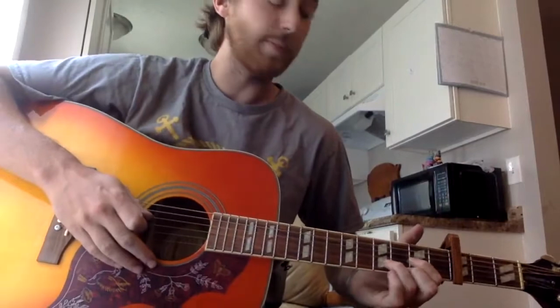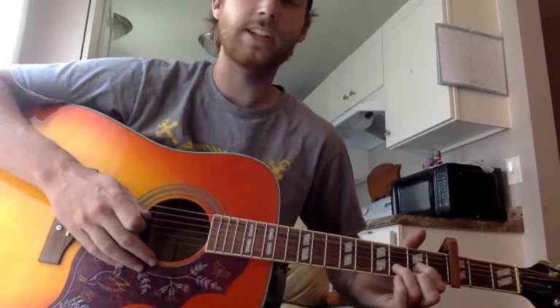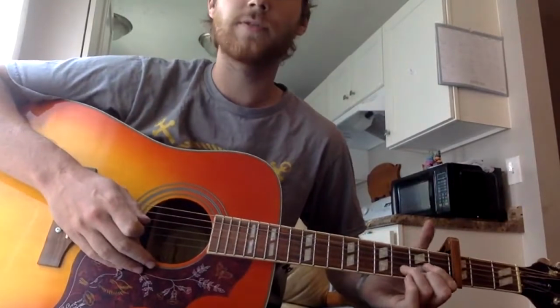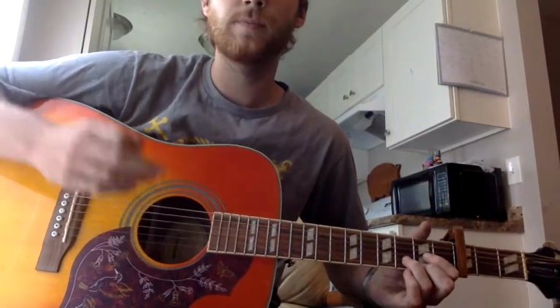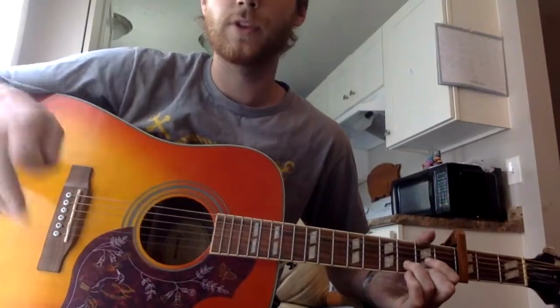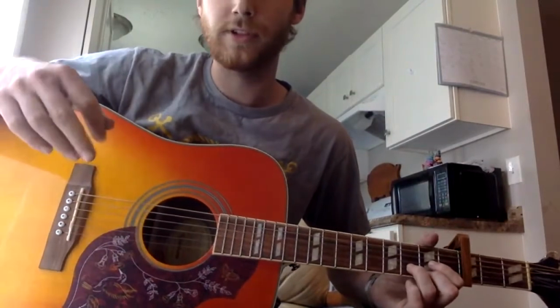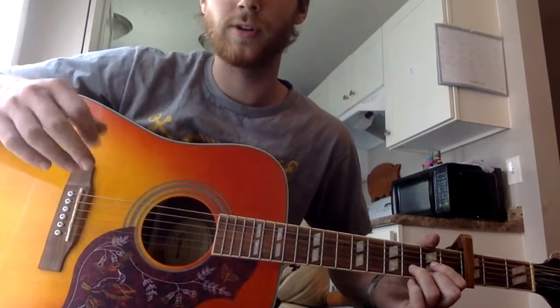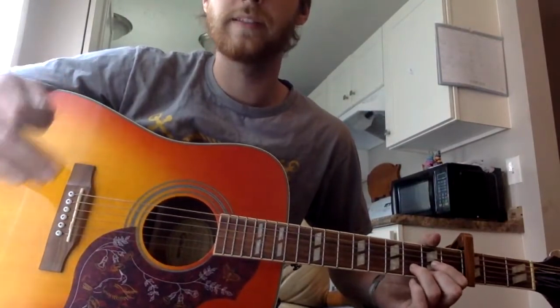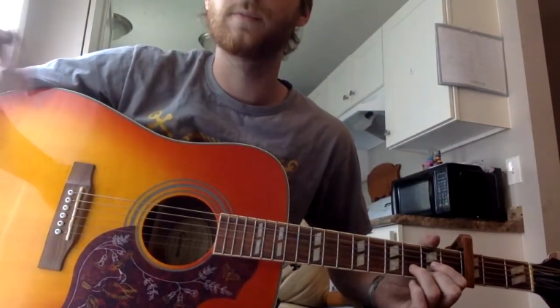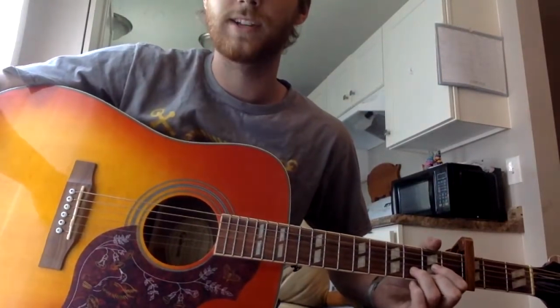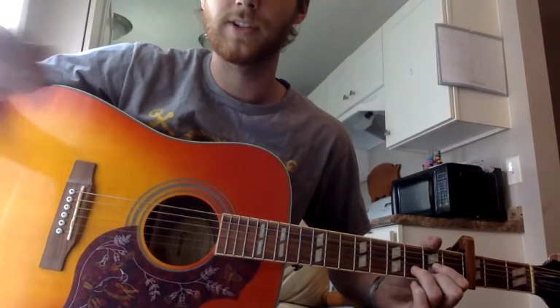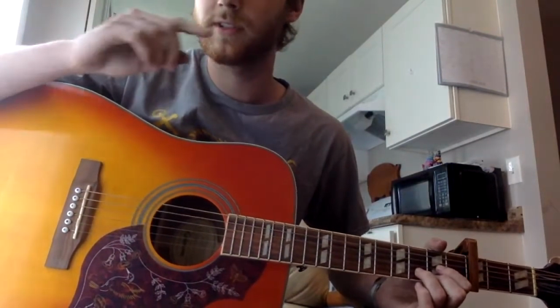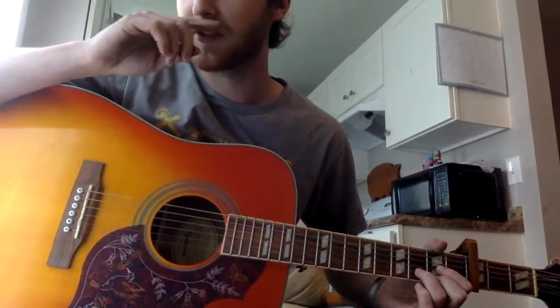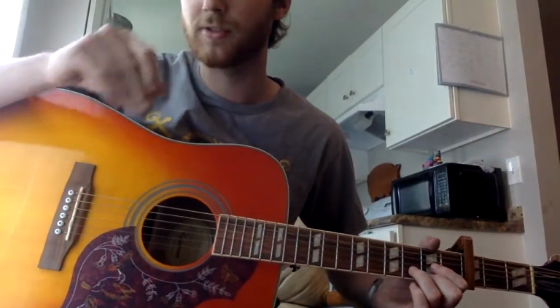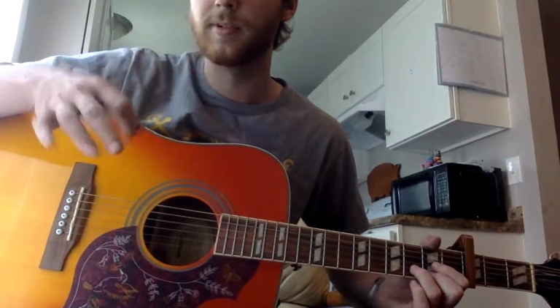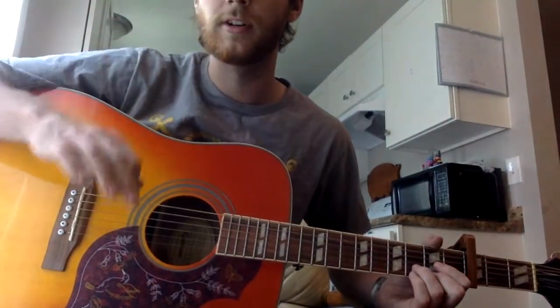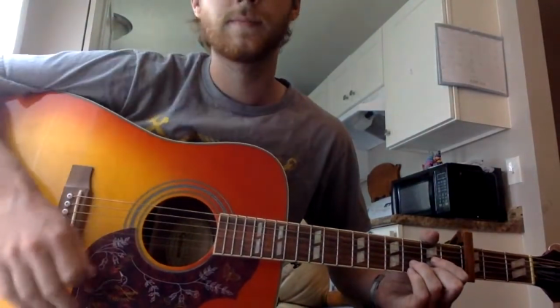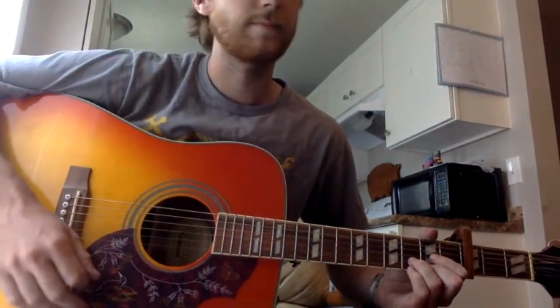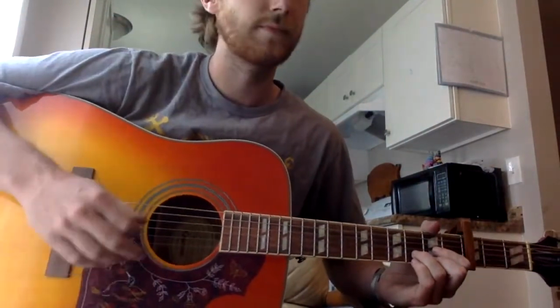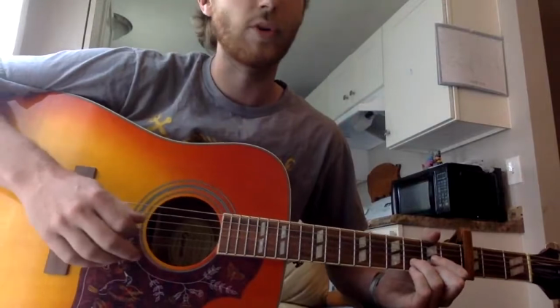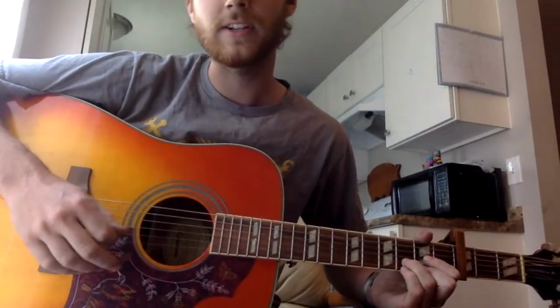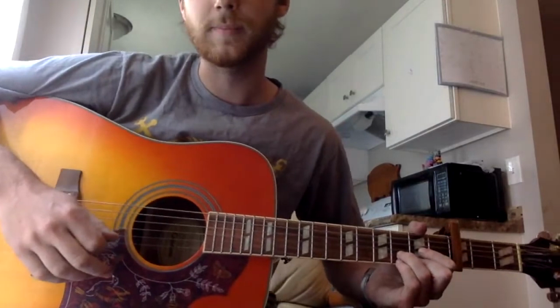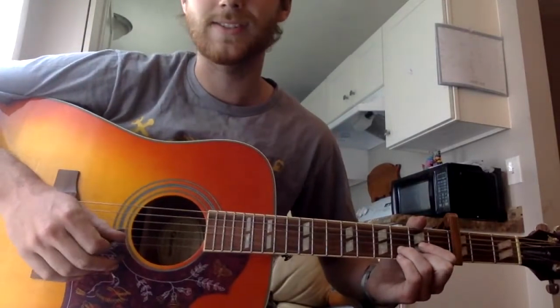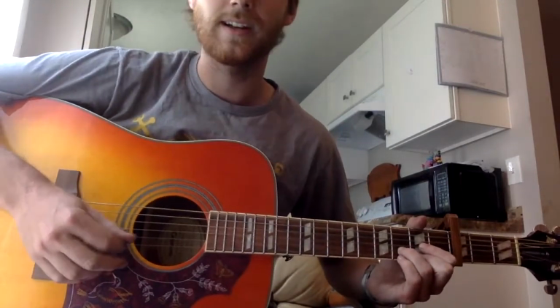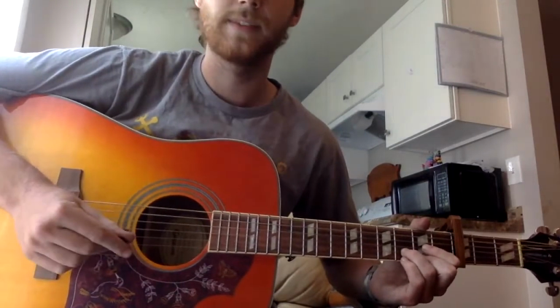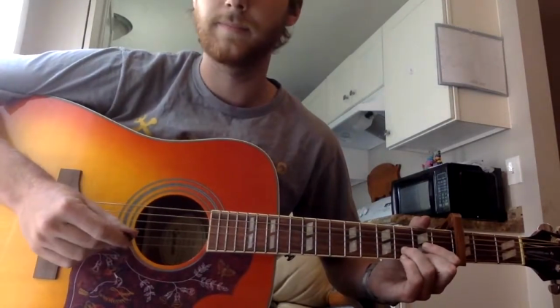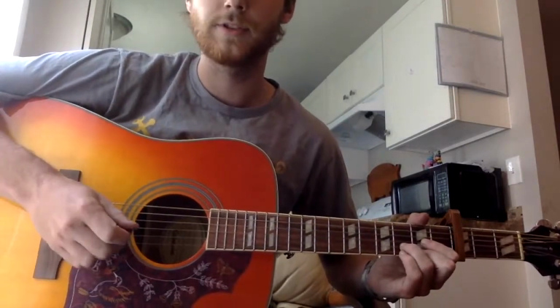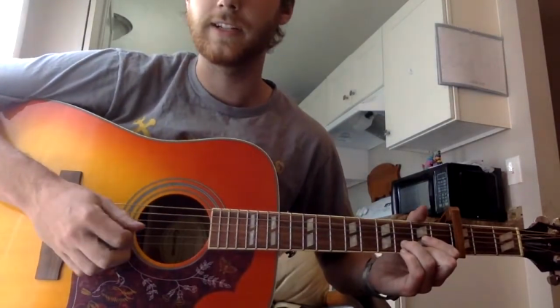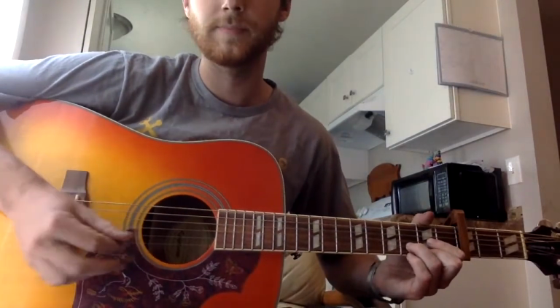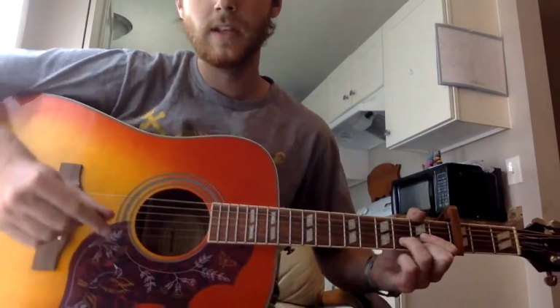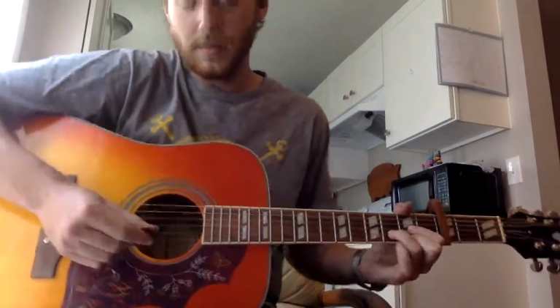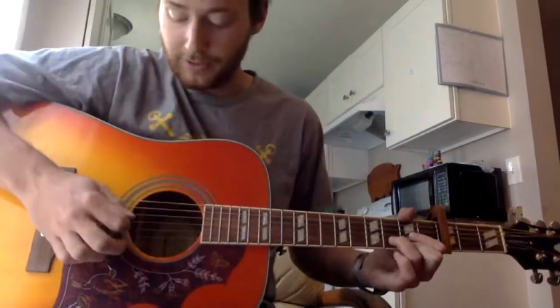I'll play the intro for you. Go through the intro, and then we'll take the rest of it. The intro's a little bit more — there's more picking to it, but it's not that bad. You'll get a hang of it. But here it is.